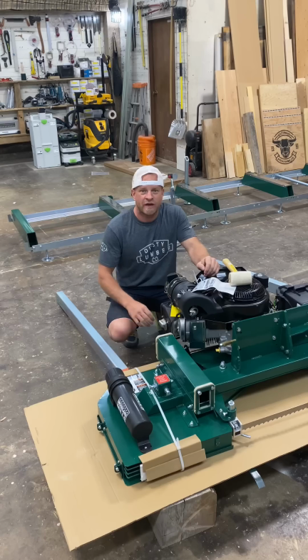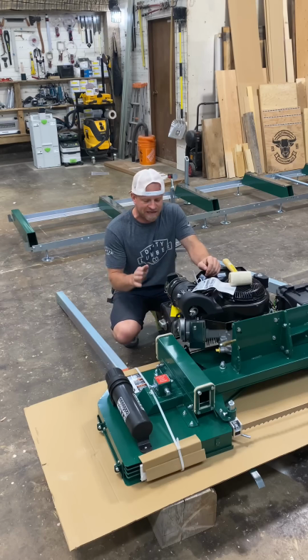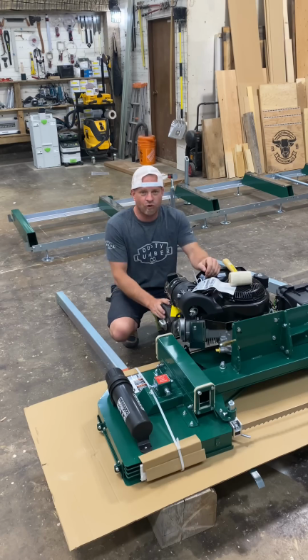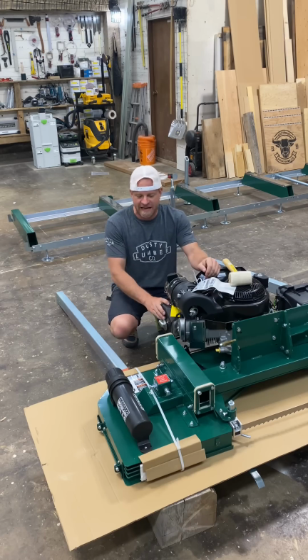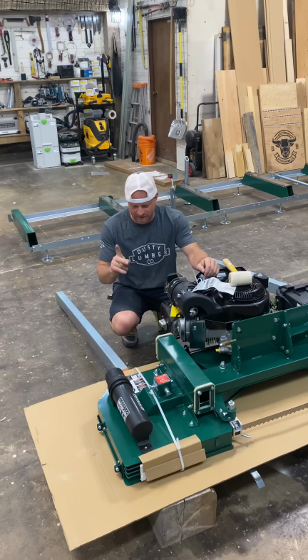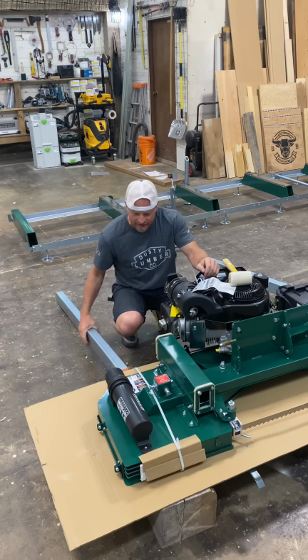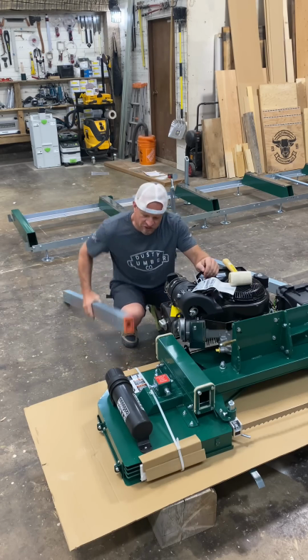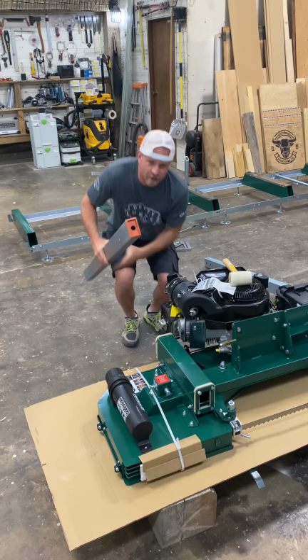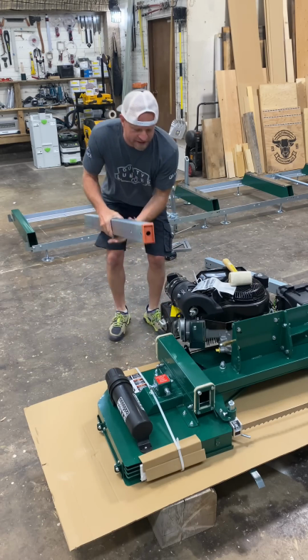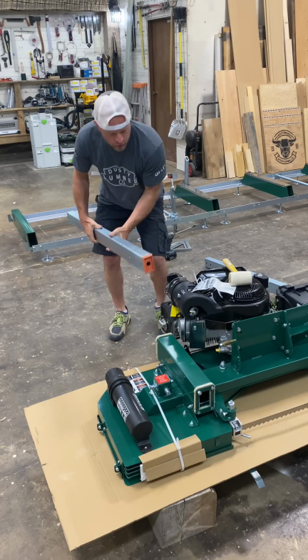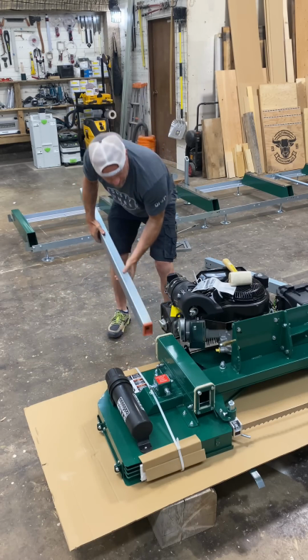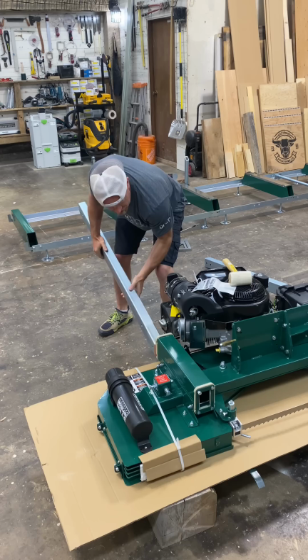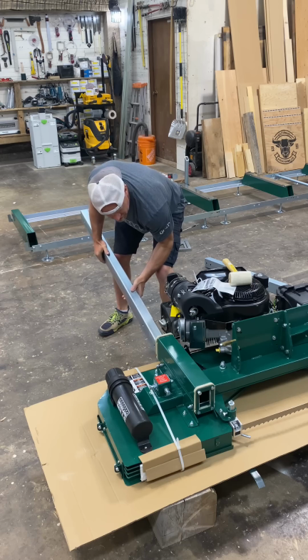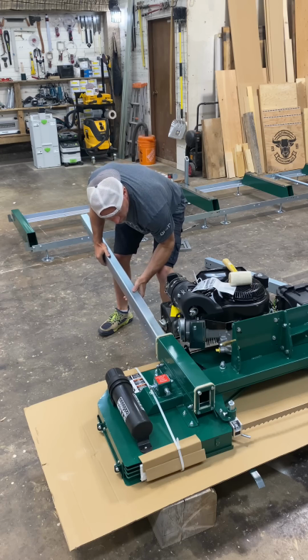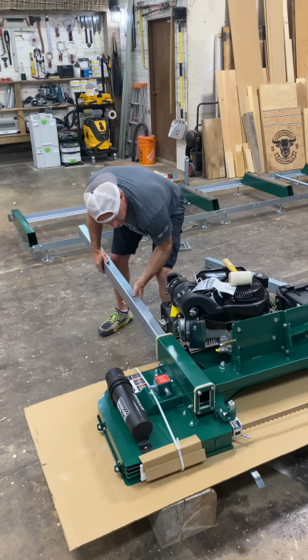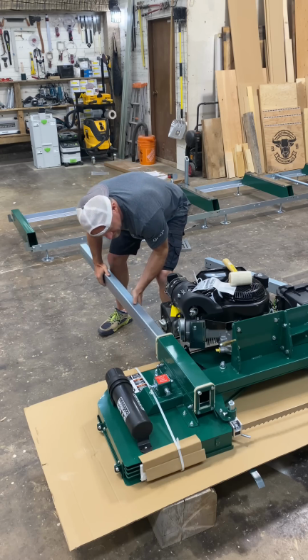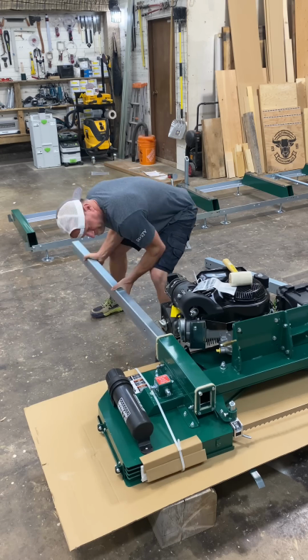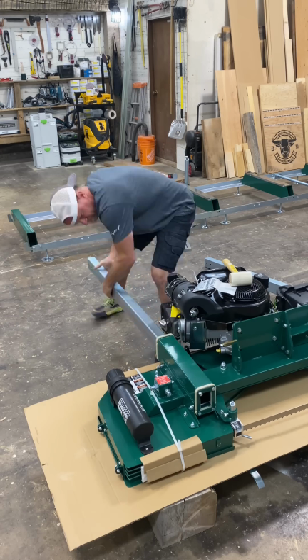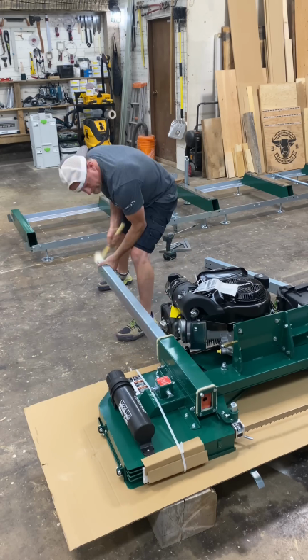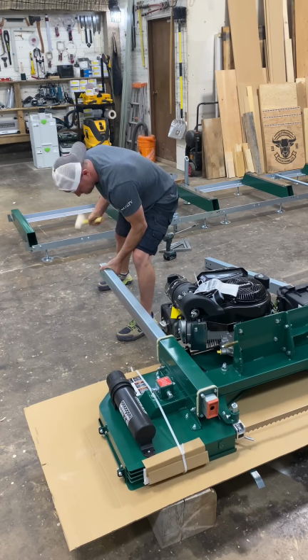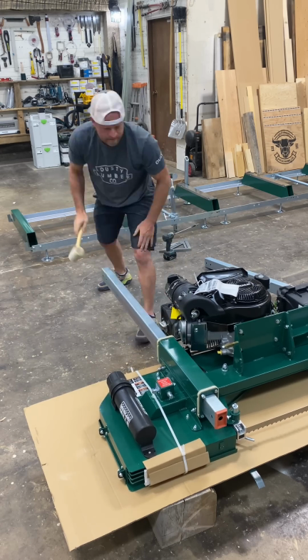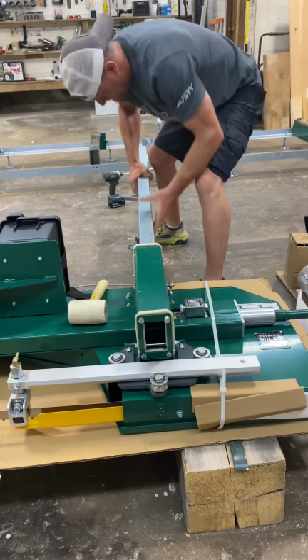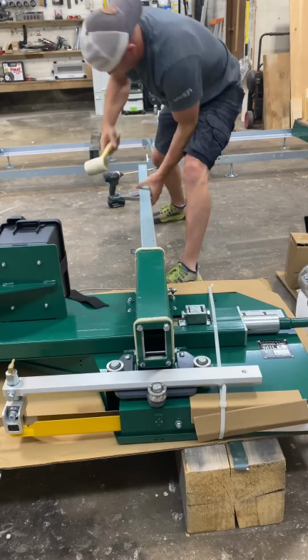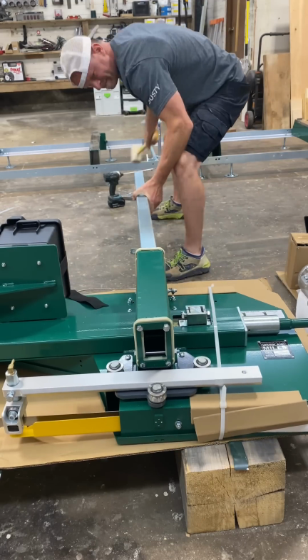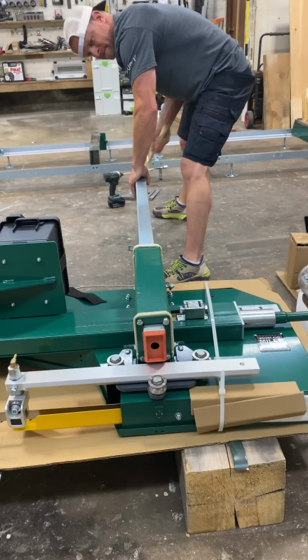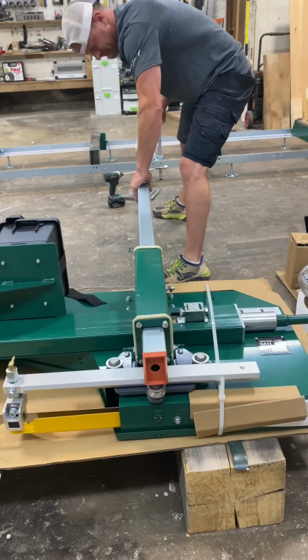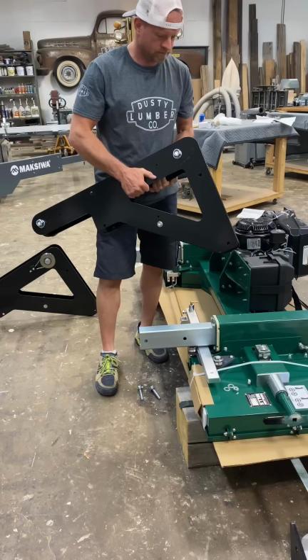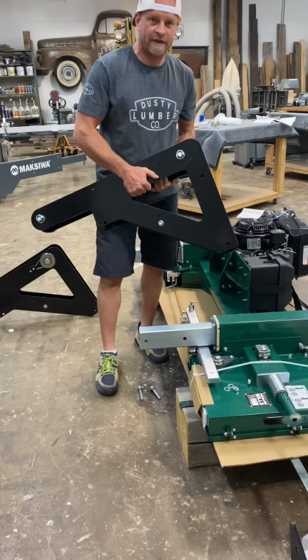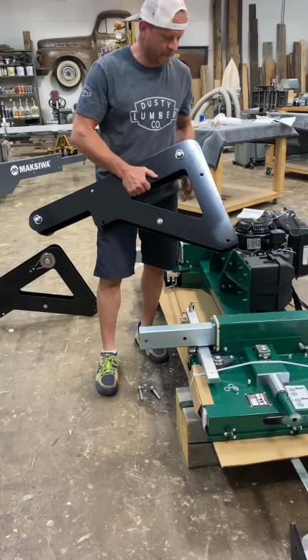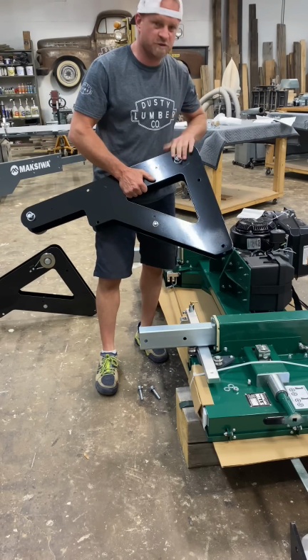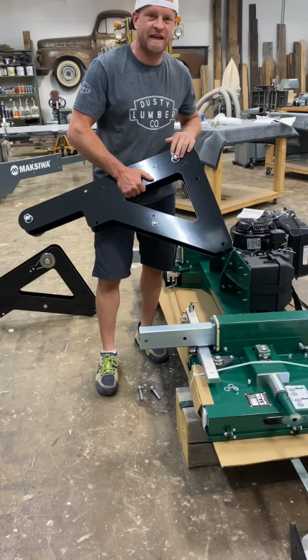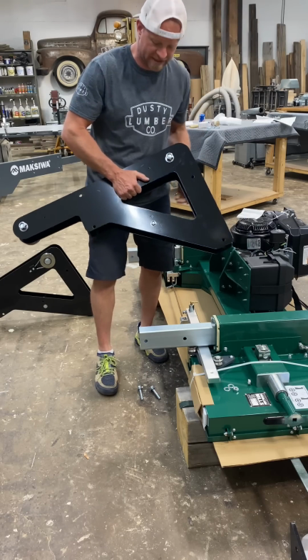Now it's time to get to work on the head assembly. The first thing we've got to do is put these two front posts through these slots here. Then we want to put these carriage legs on.